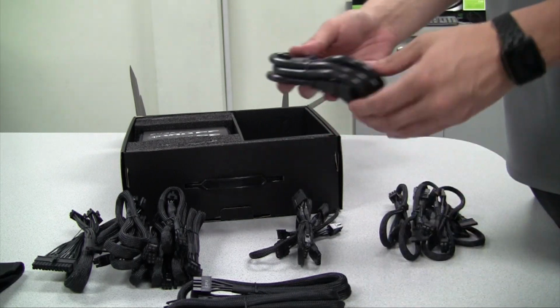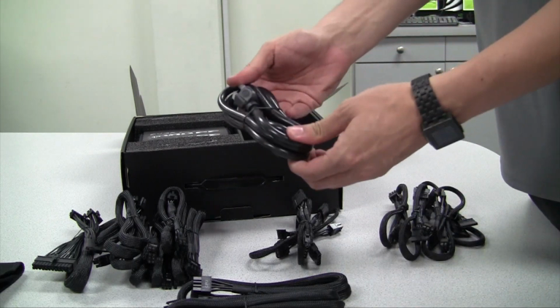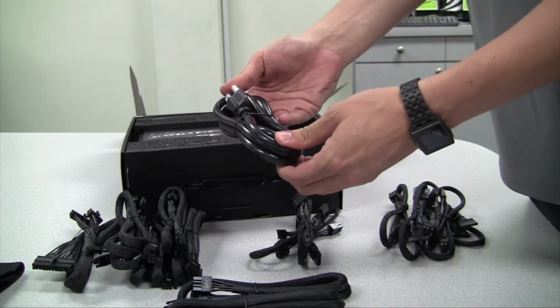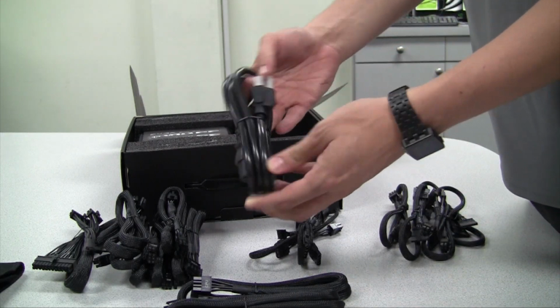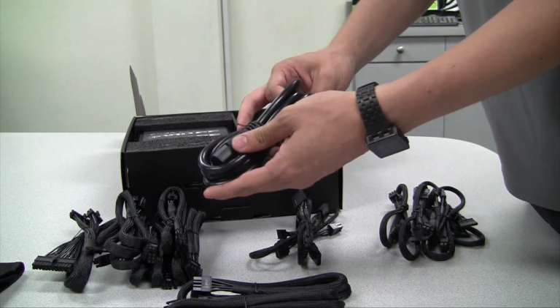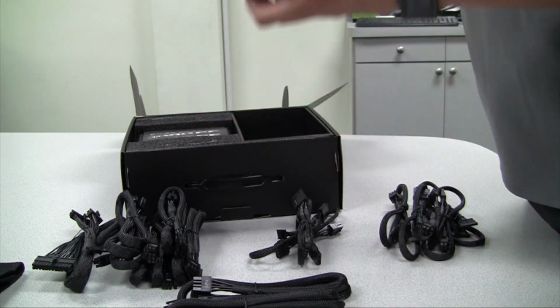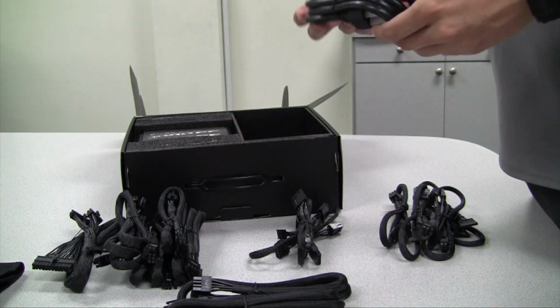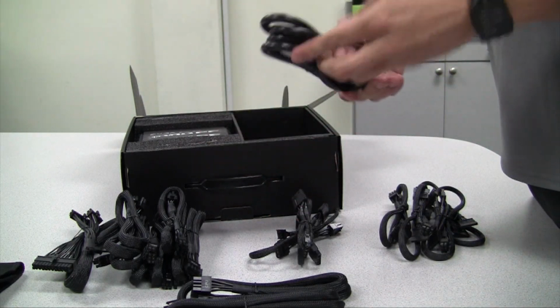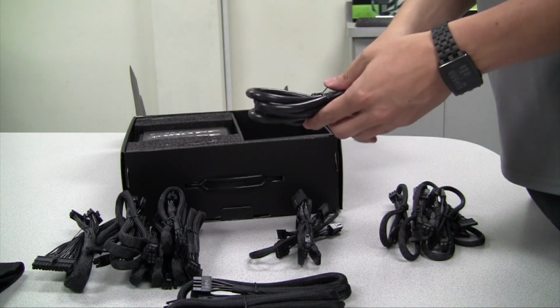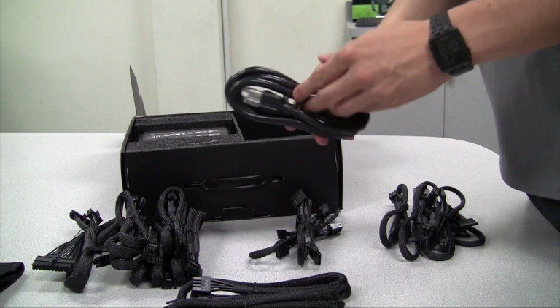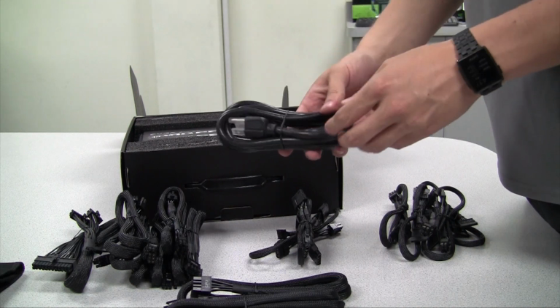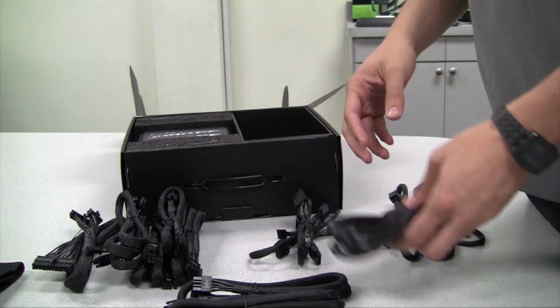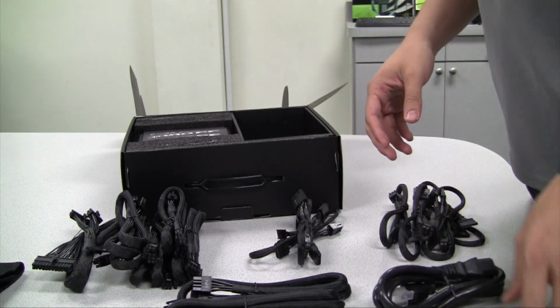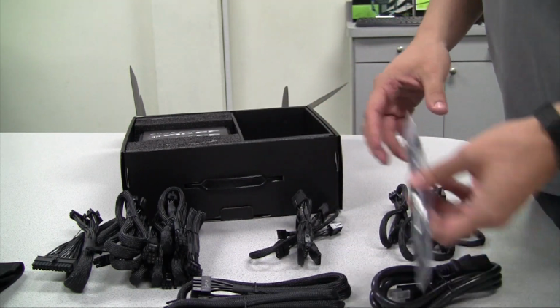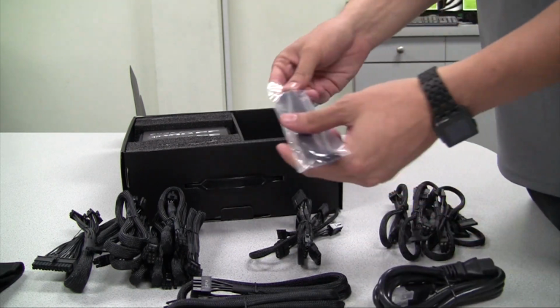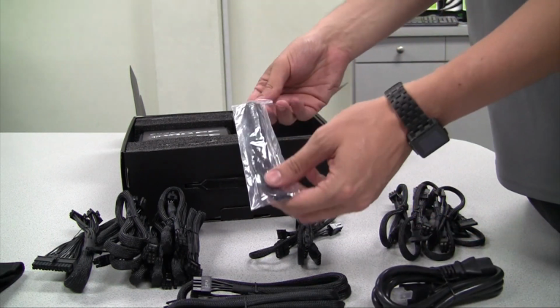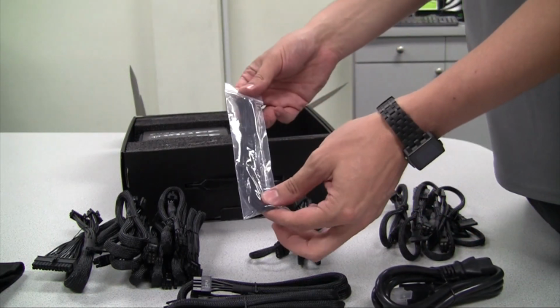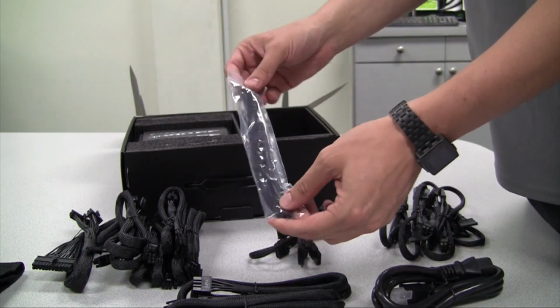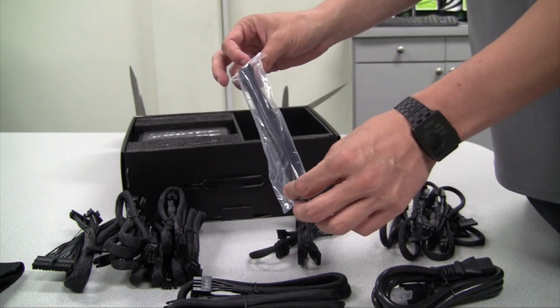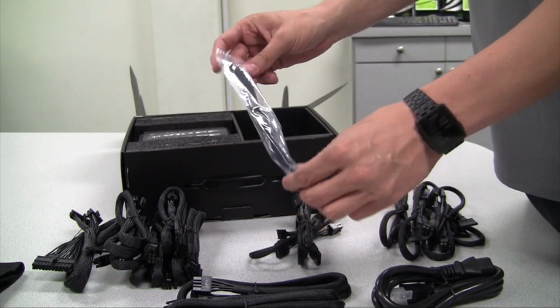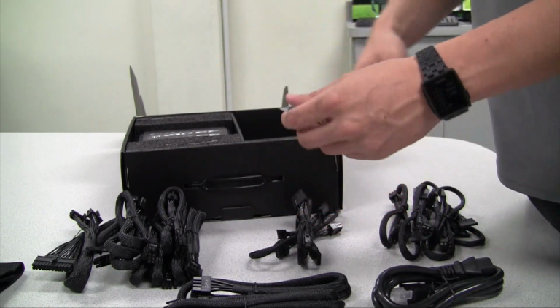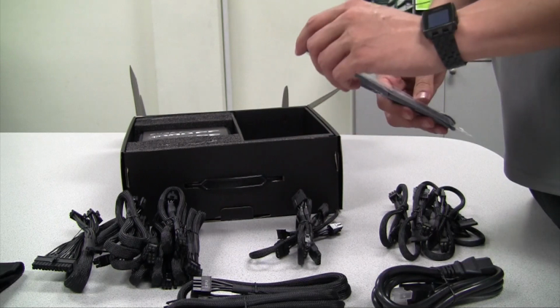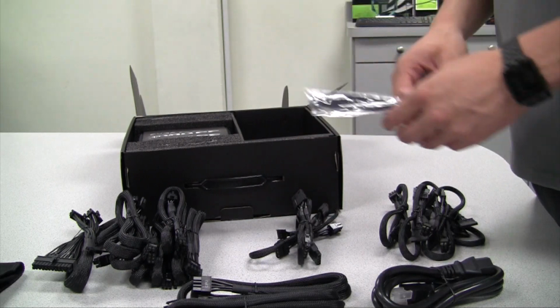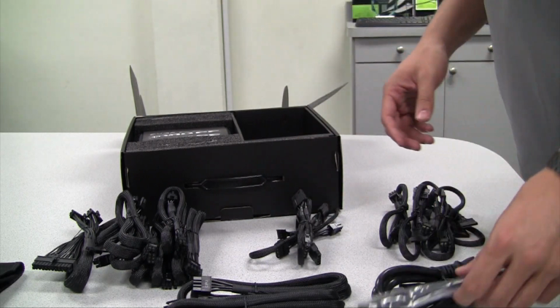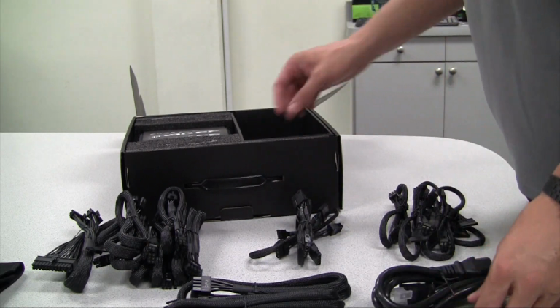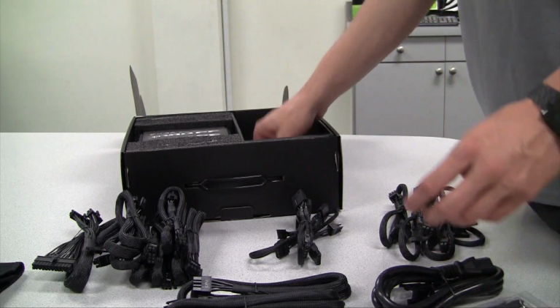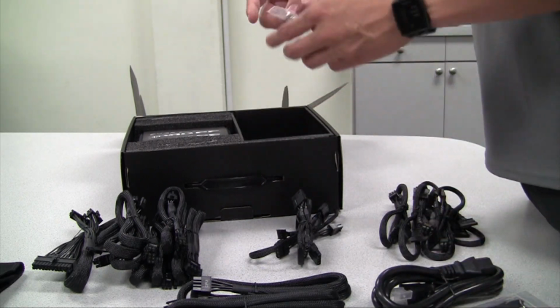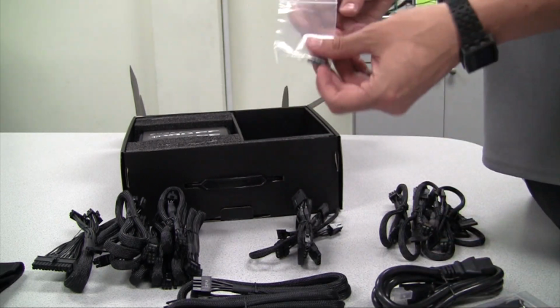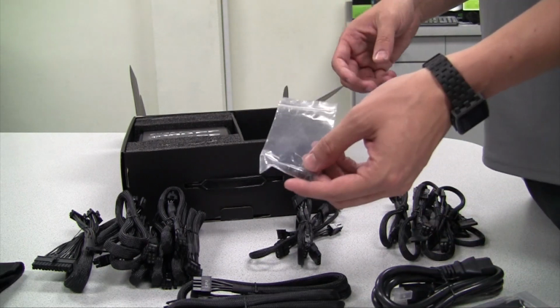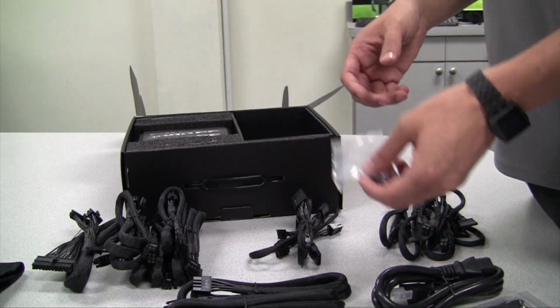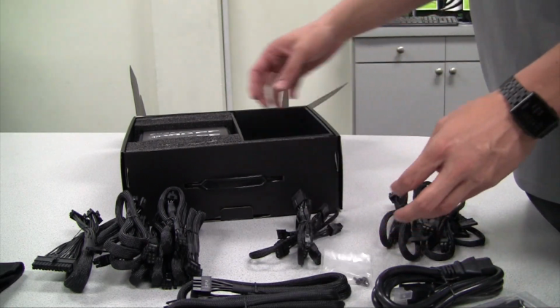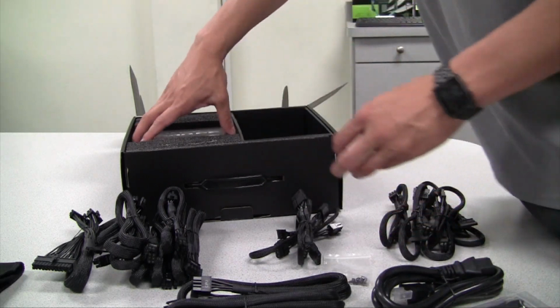Lastly, the power cable — this is a 14 gauge power cable. We also have a couple of tie wraps here to help keep your cables nice and tidy inside your system, and of course the screws are also included.